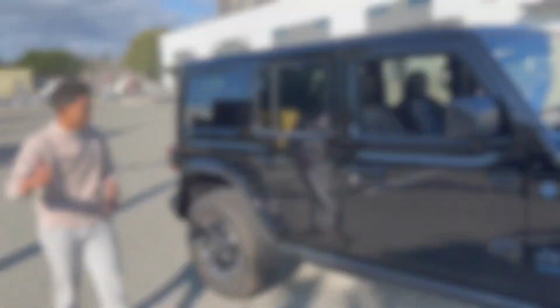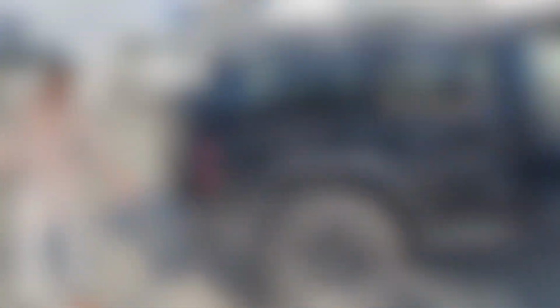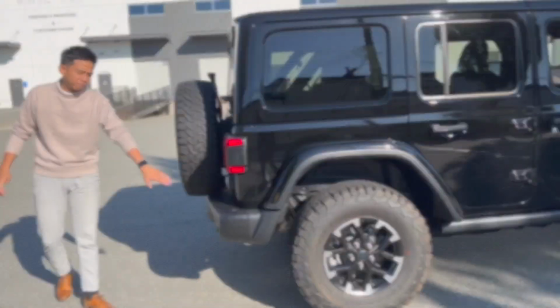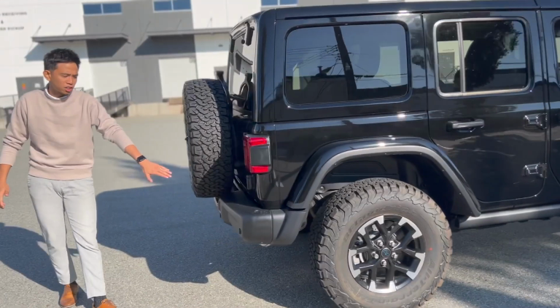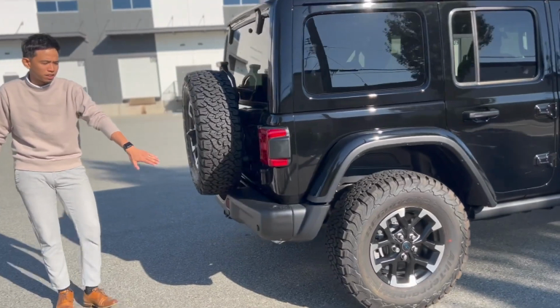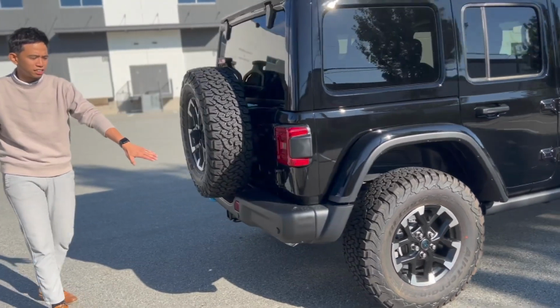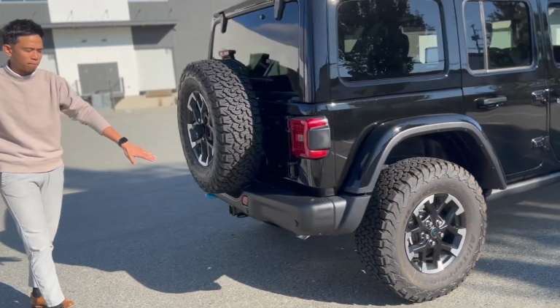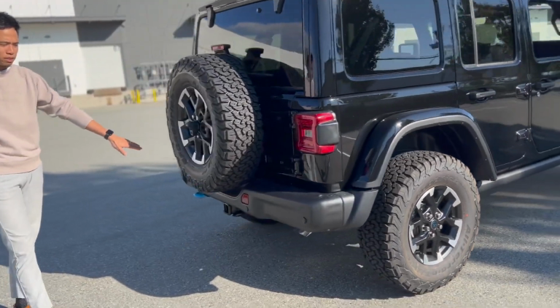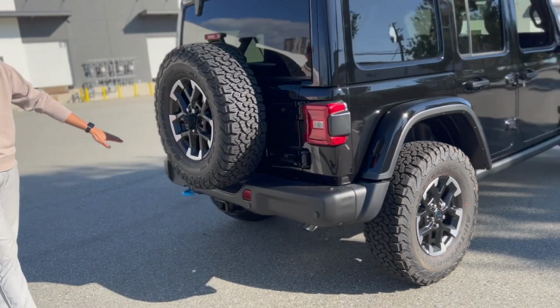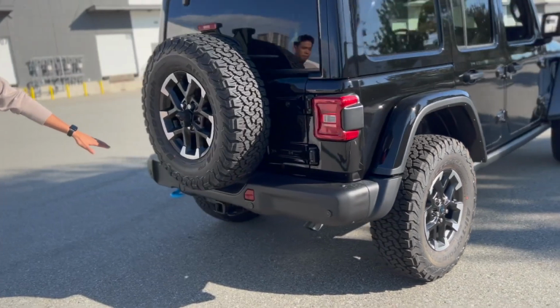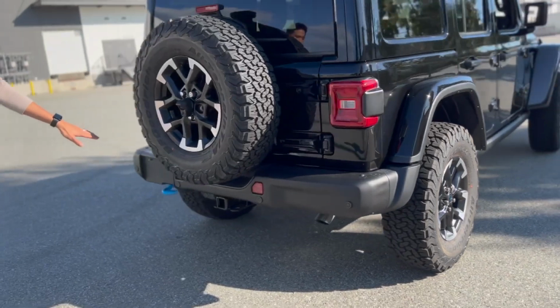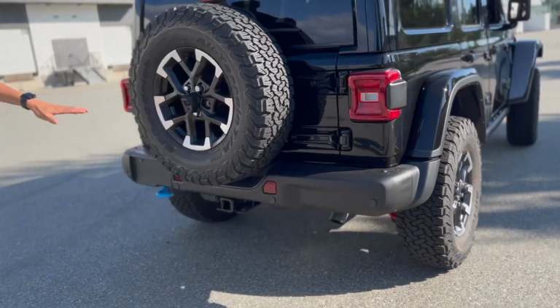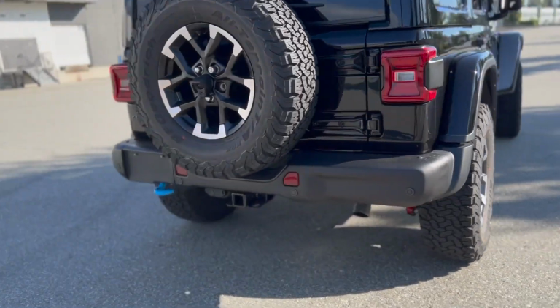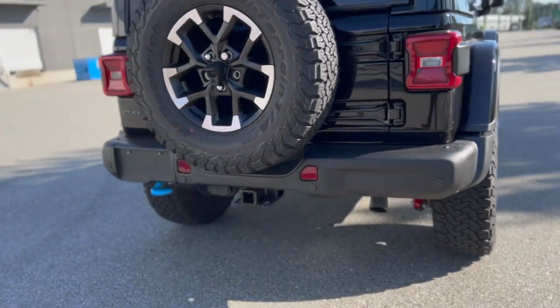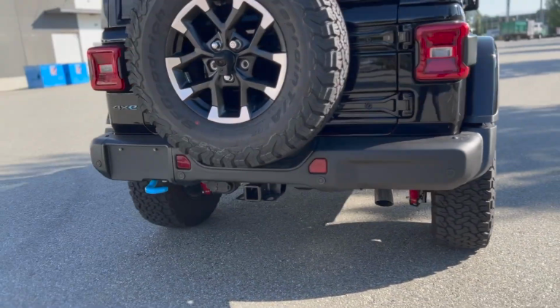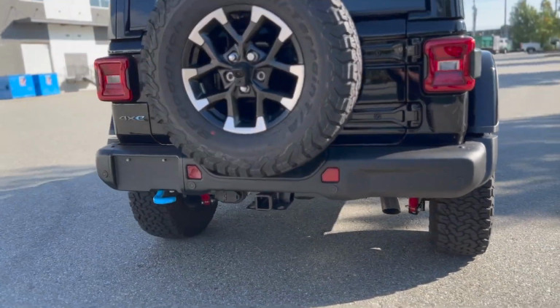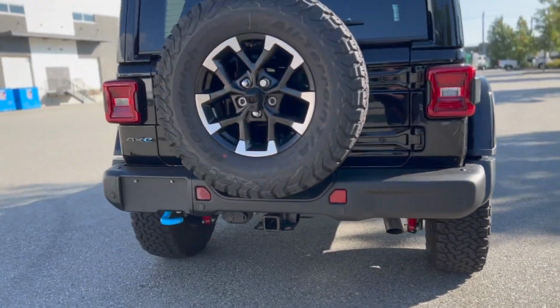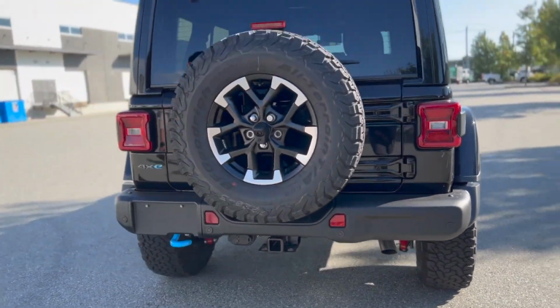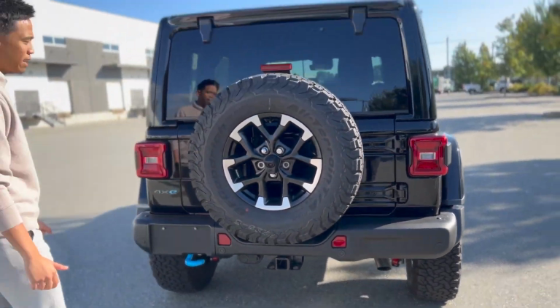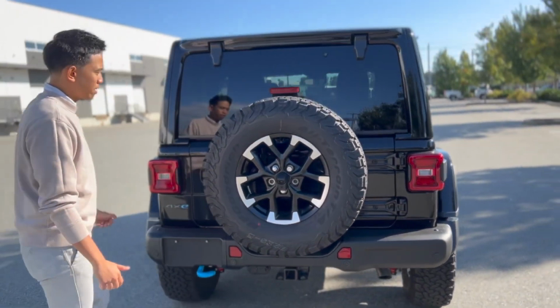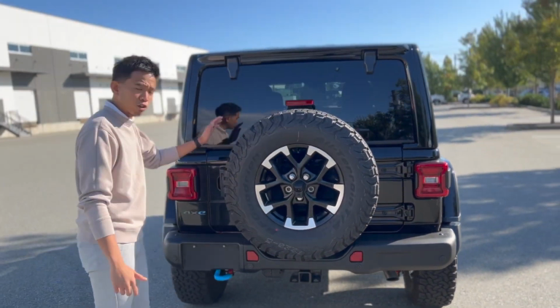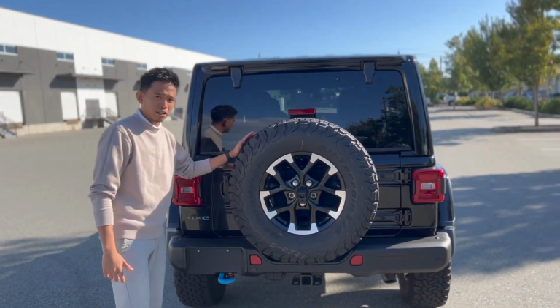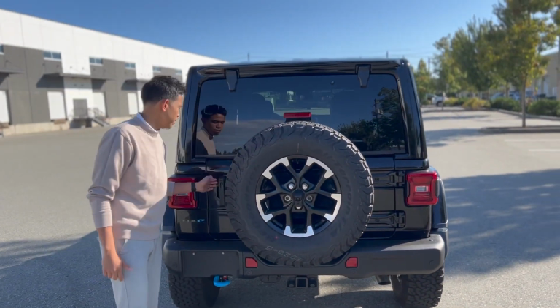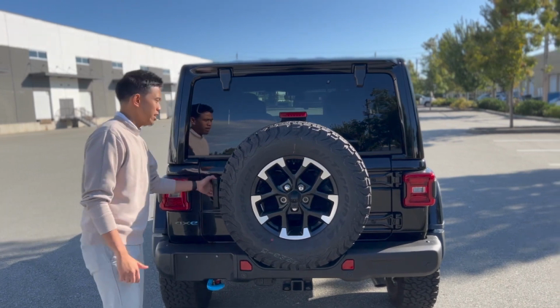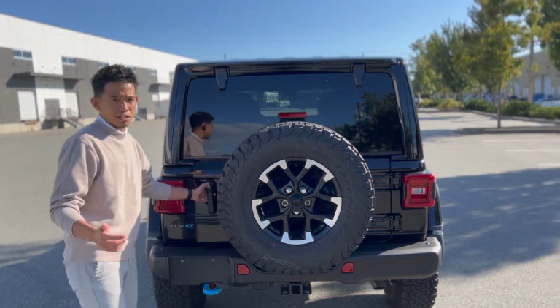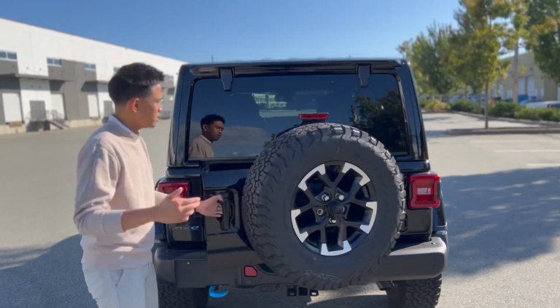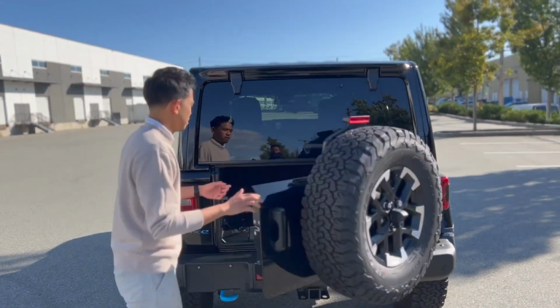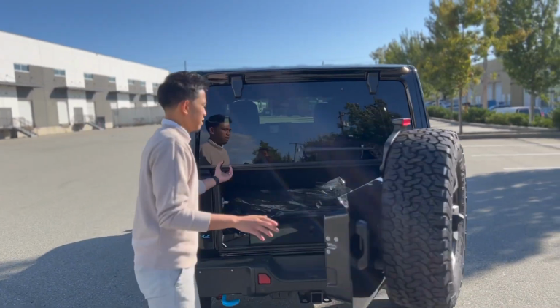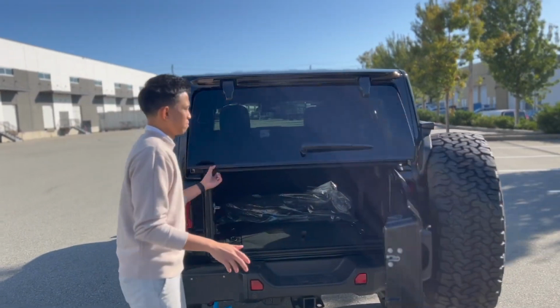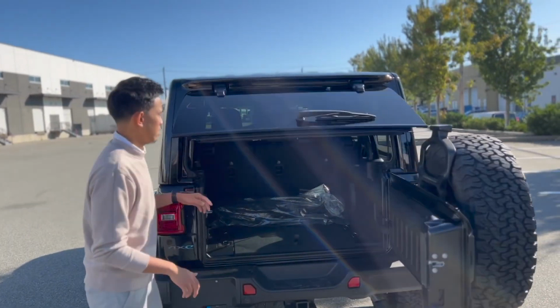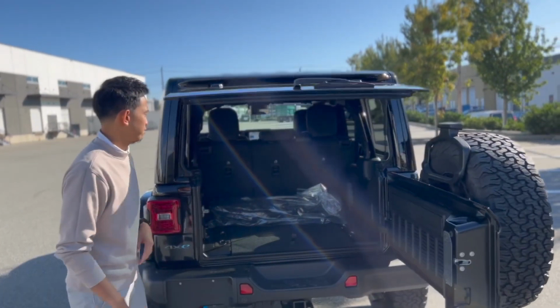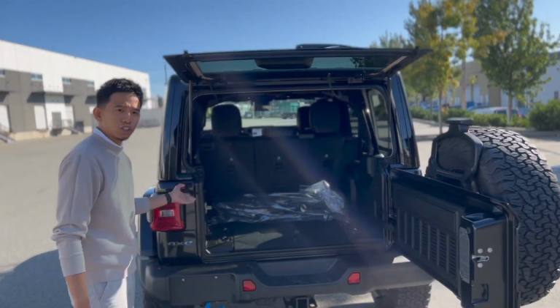Coming around to the back, you get the nice steel bumpers at the rear along with sensors in the back, a full-size spare tire, and storage space in the trunk.